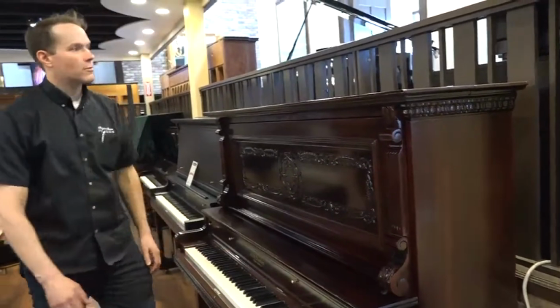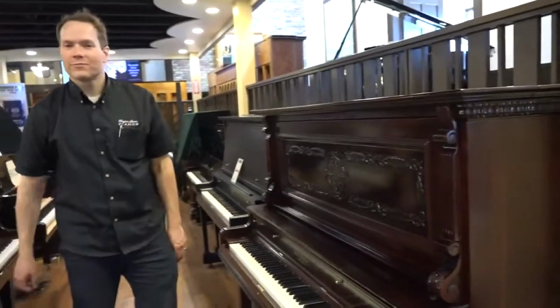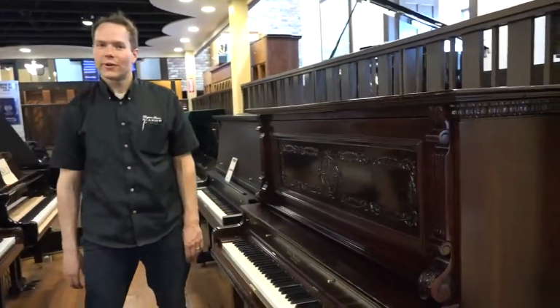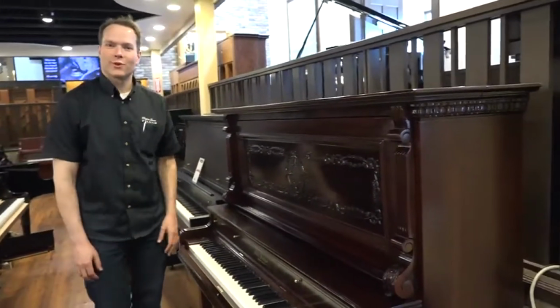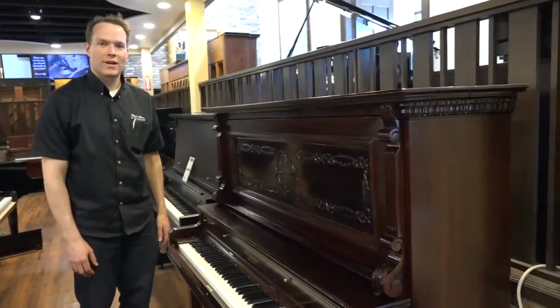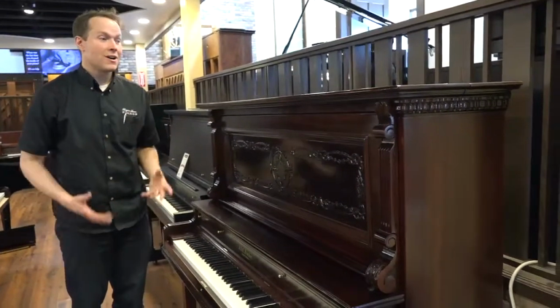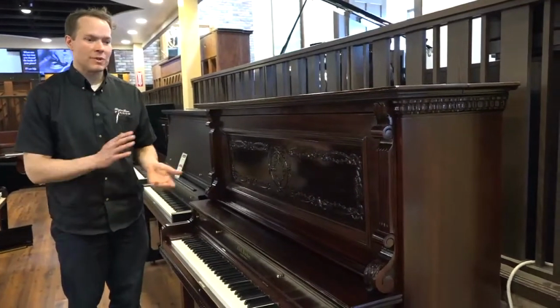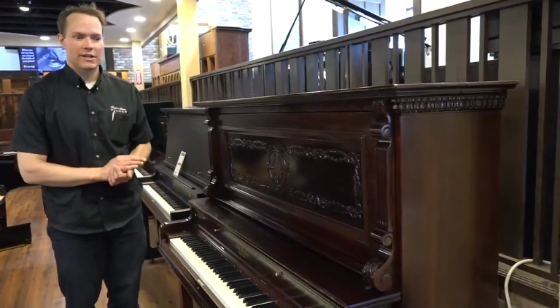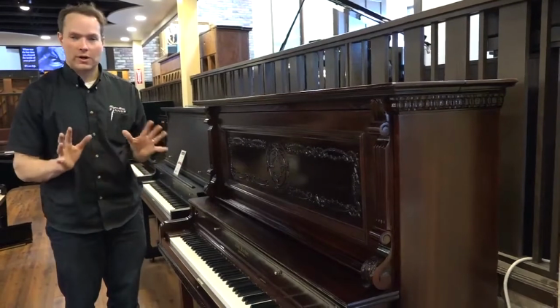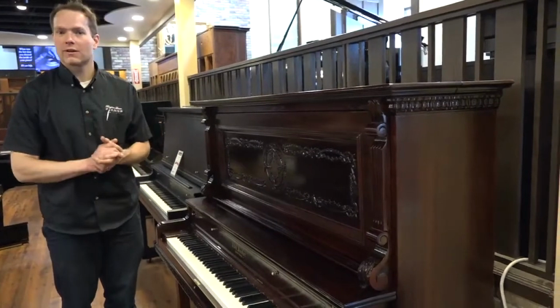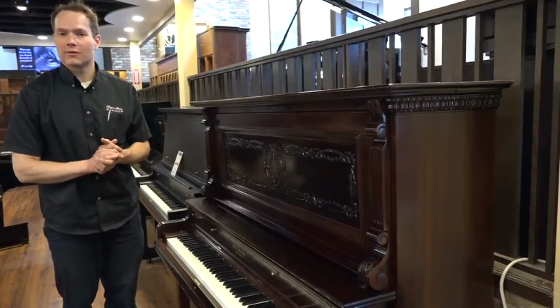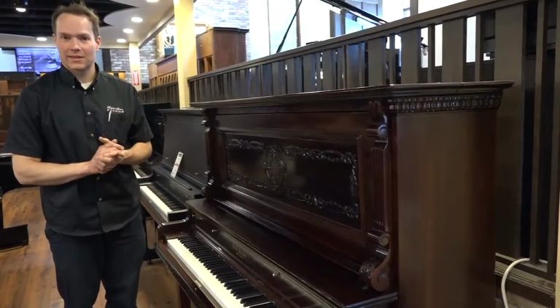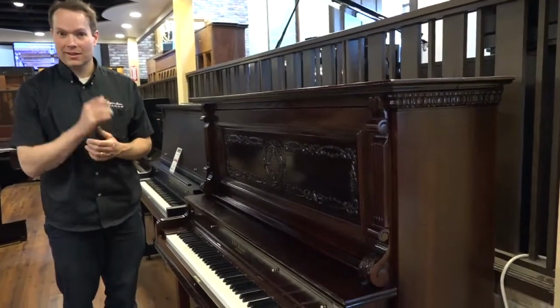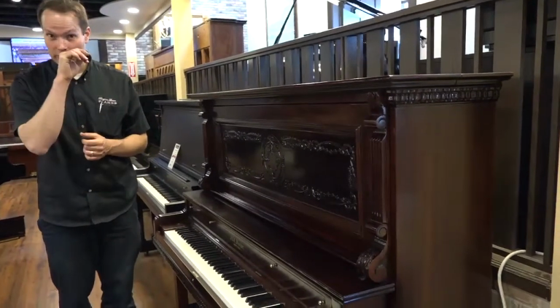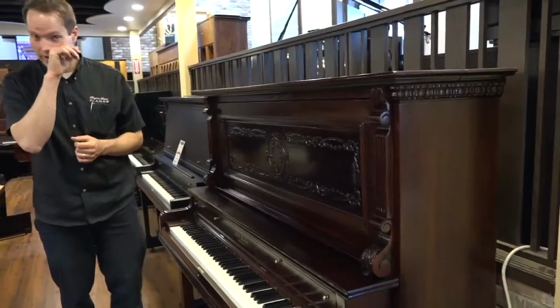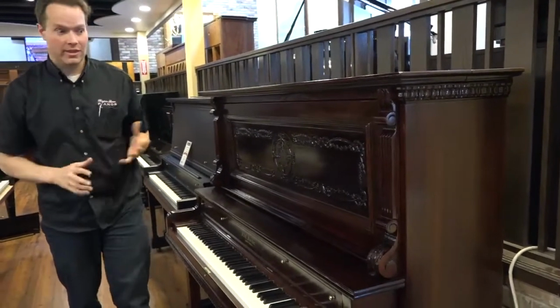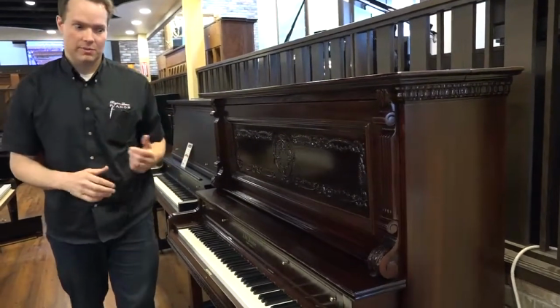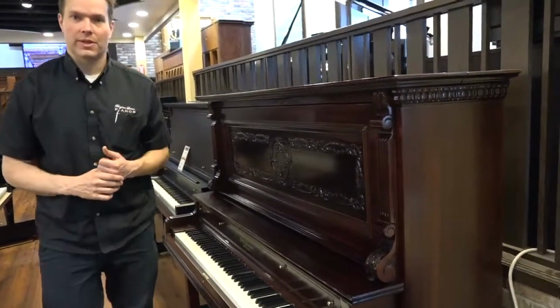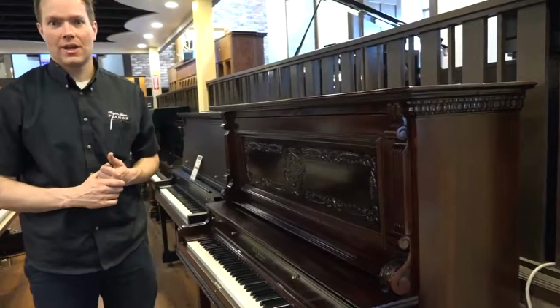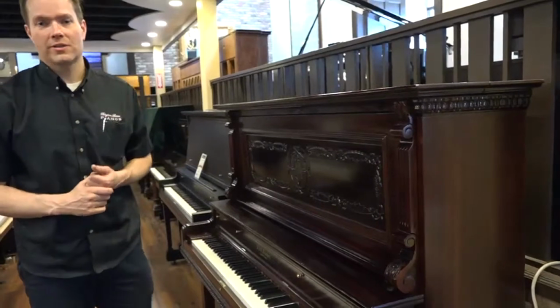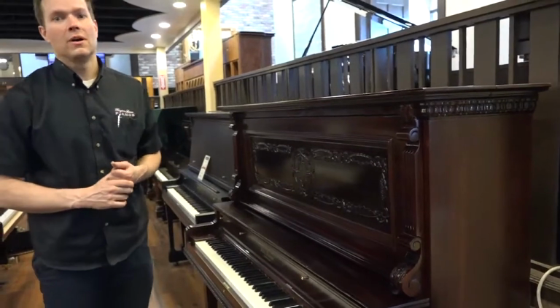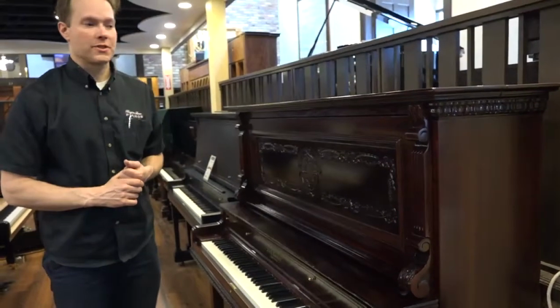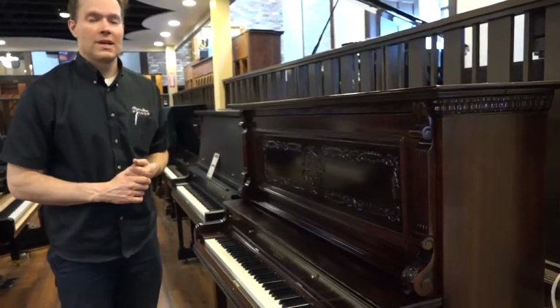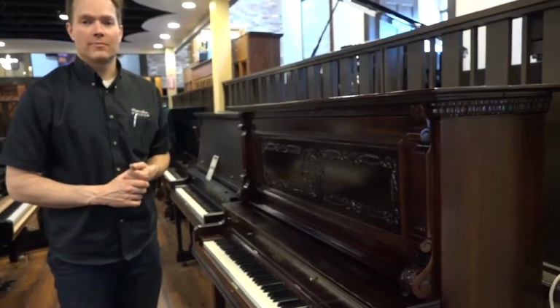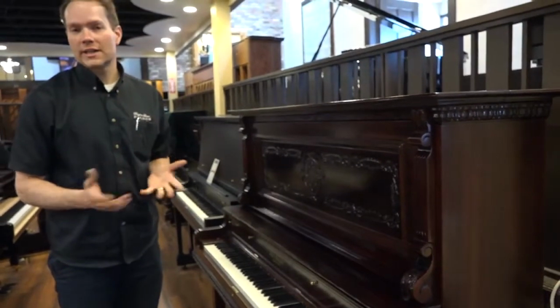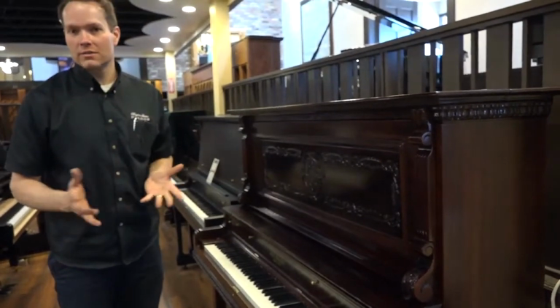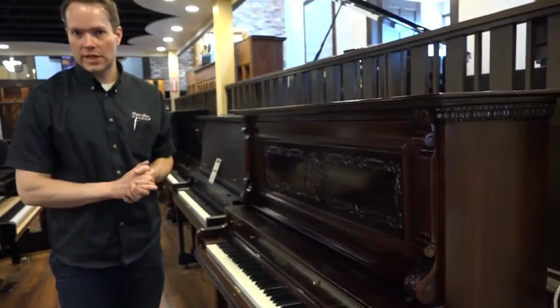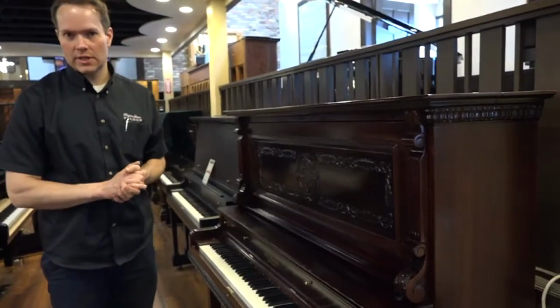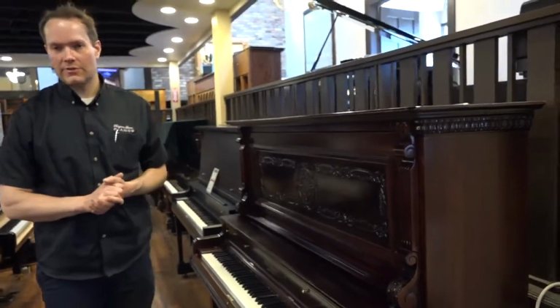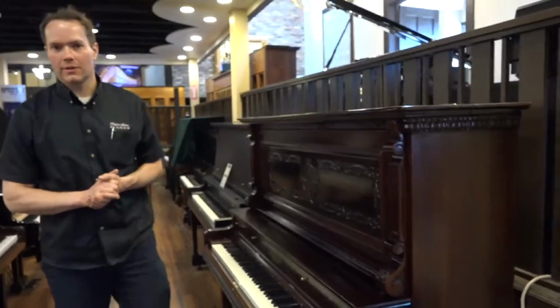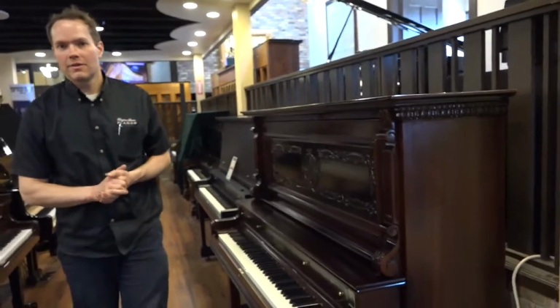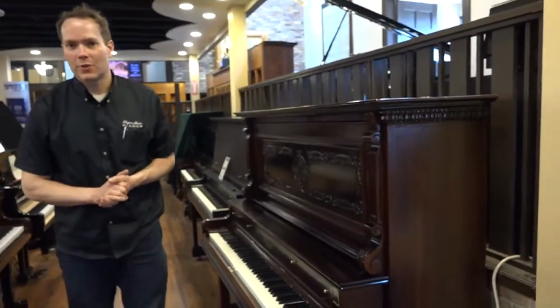Turned out great. Beautiful piano. Come in and check it out. If you are a lover of antiques like we are, then this piano is an awesome option. 1487 South State Street is the address. Thanks for watching.